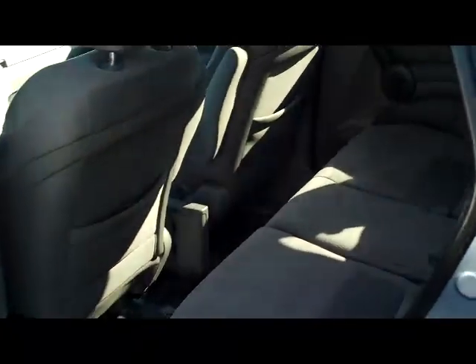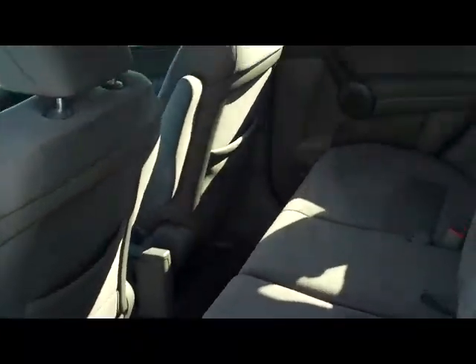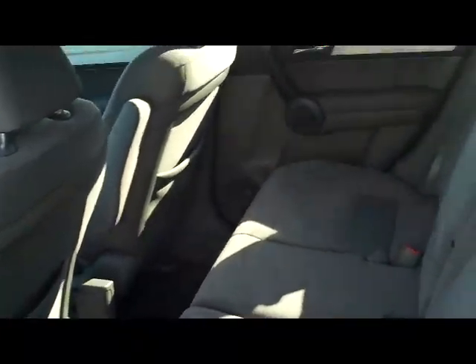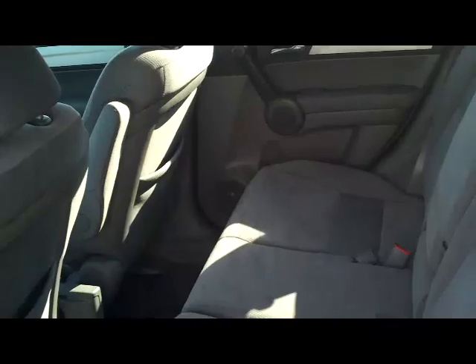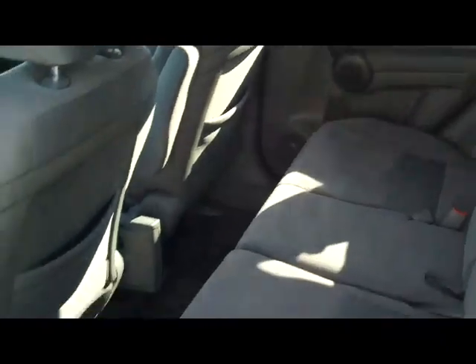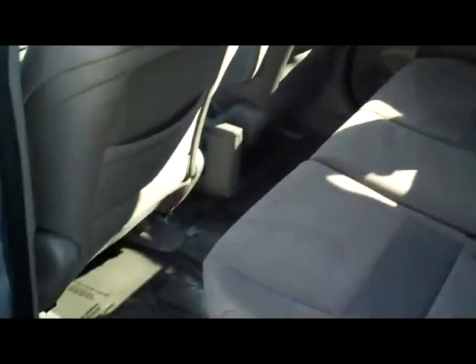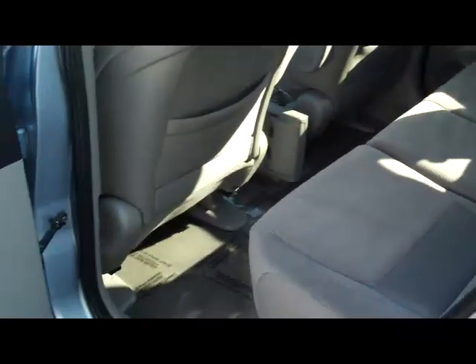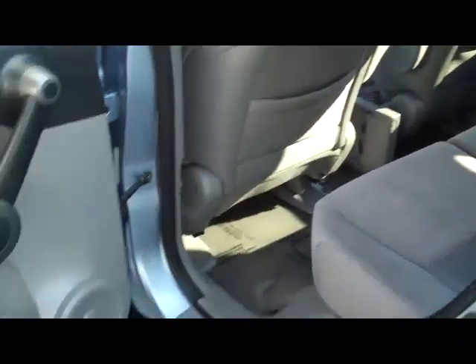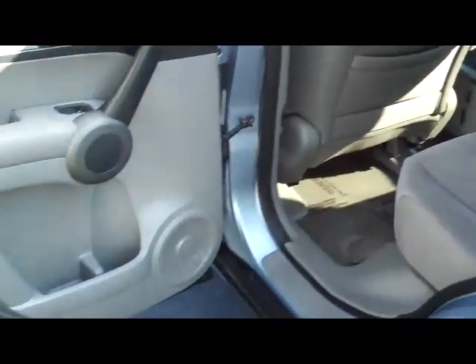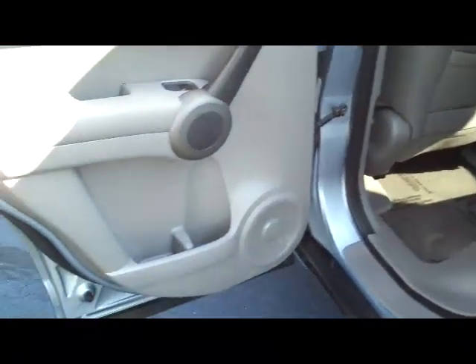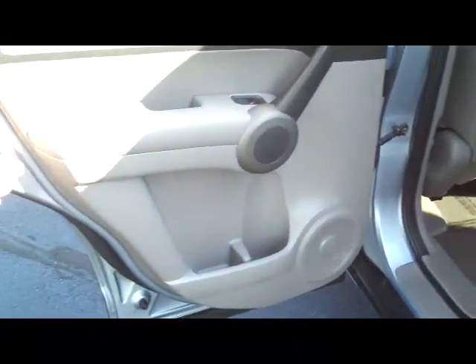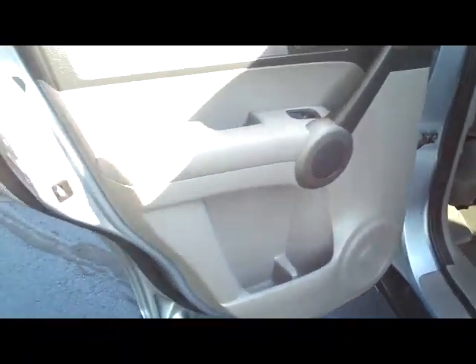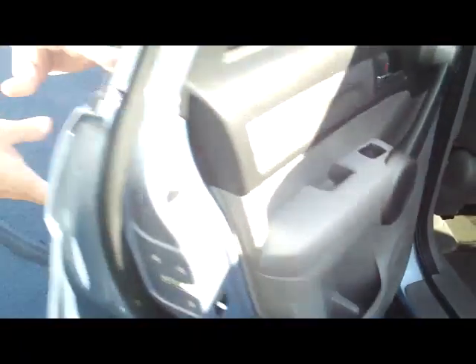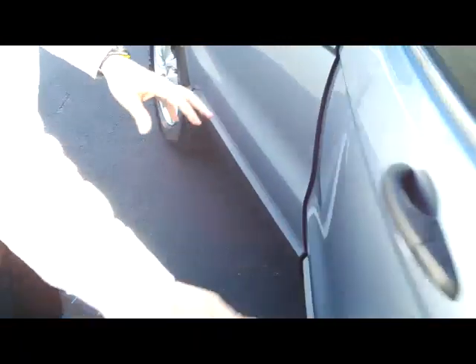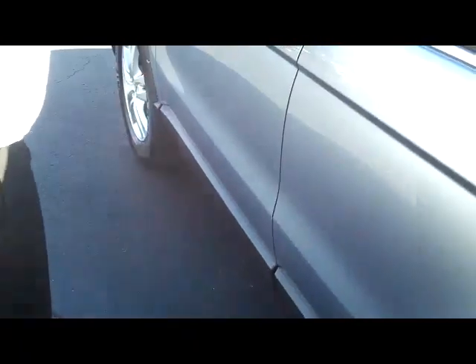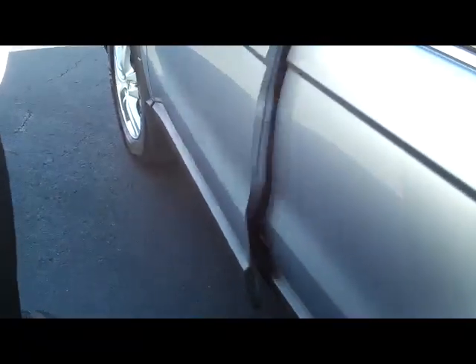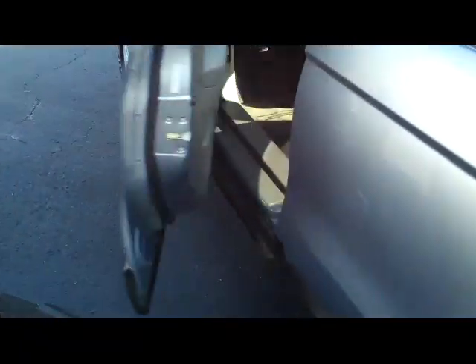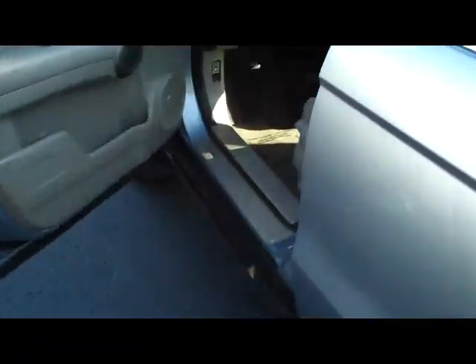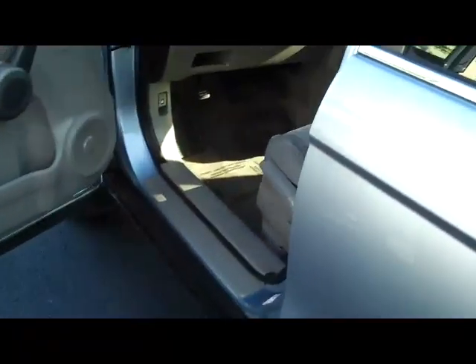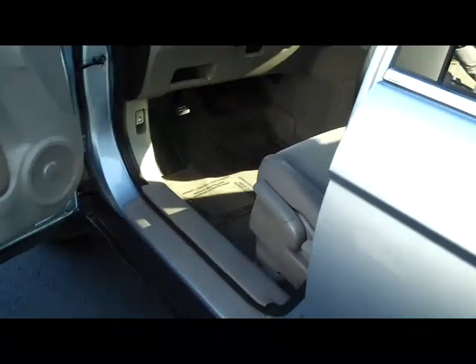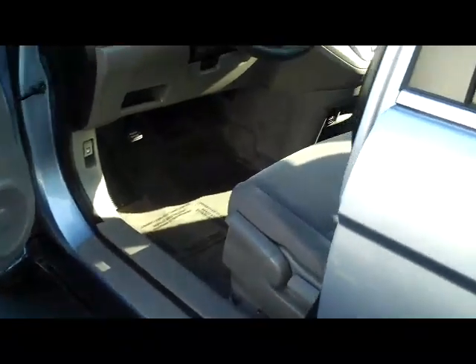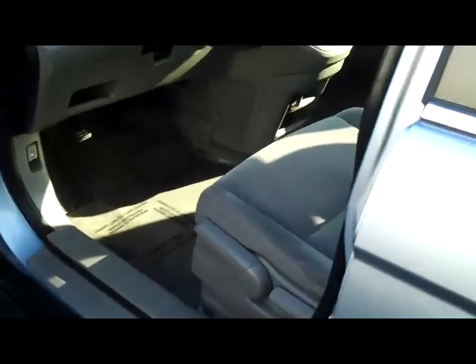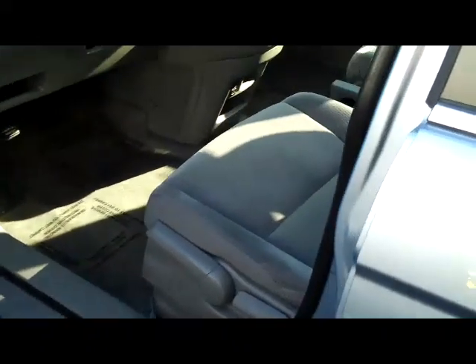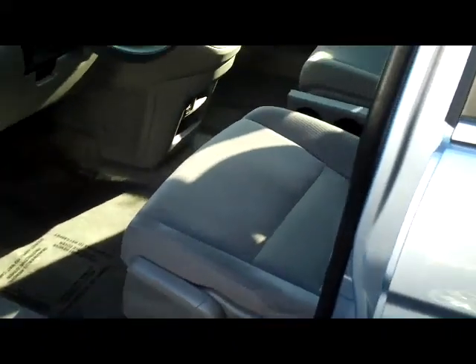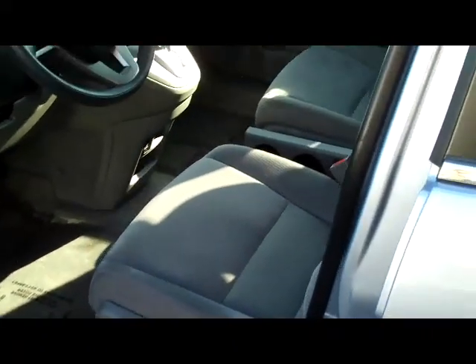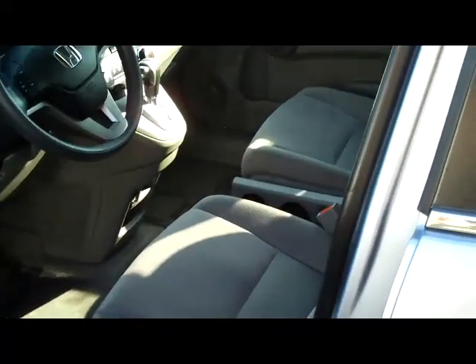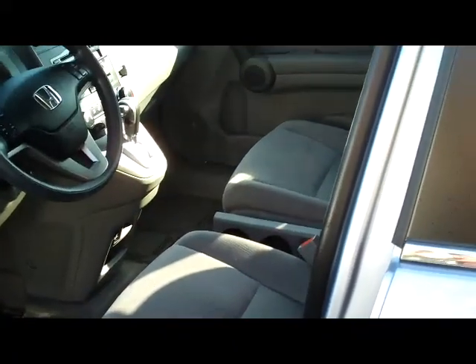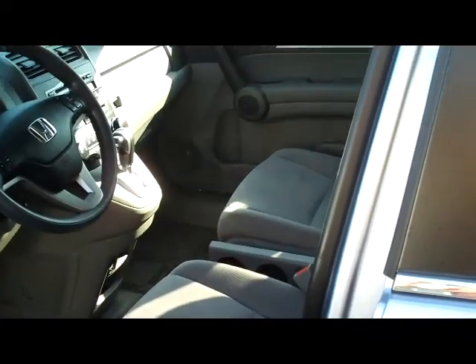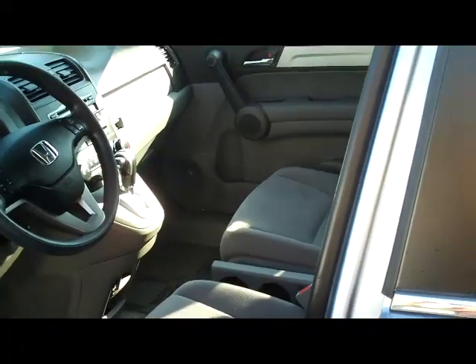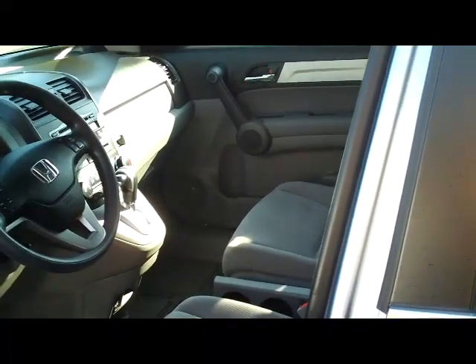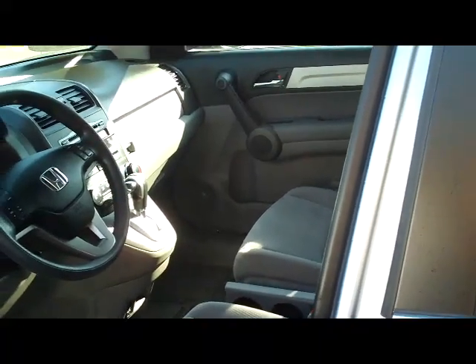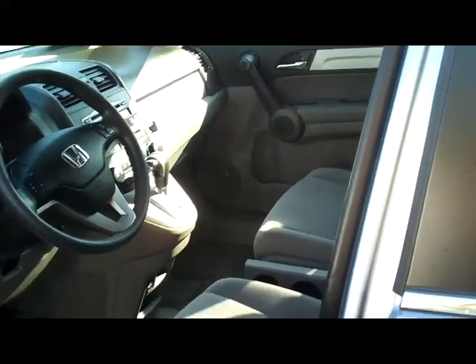Center armrest with cupholders, LATCH system for child safety seats and child security door locks. You do have your manual height adjustment on the driver seat, power windows, power locks and power mirrors.